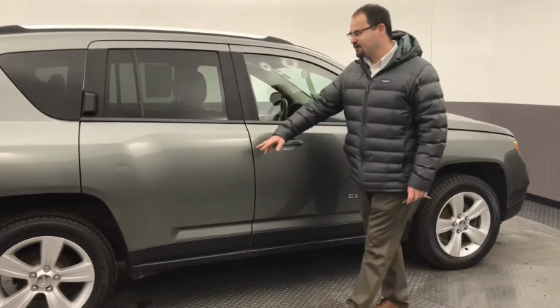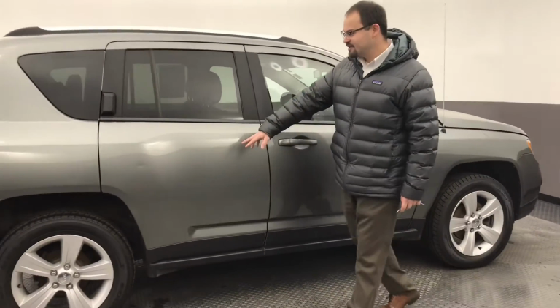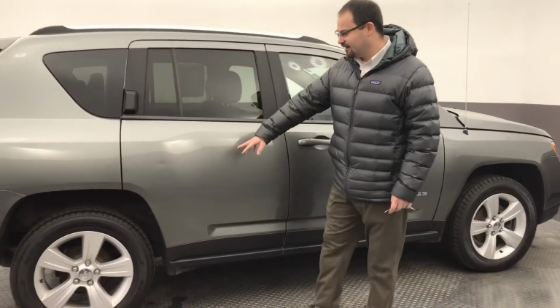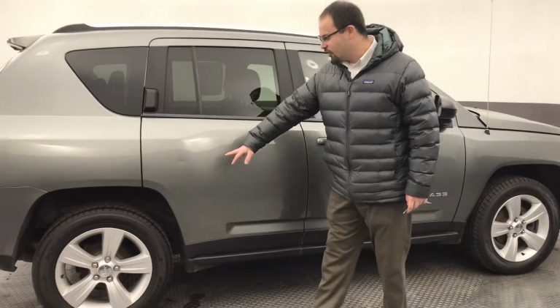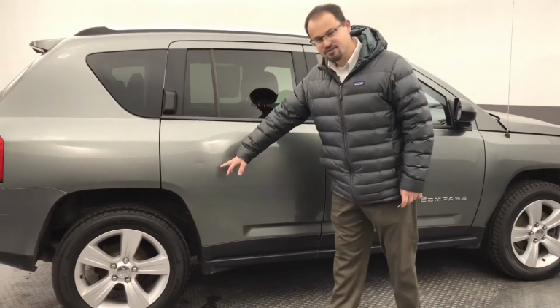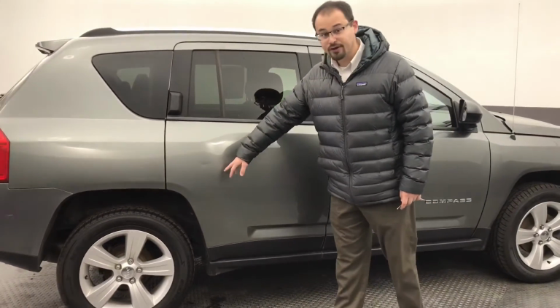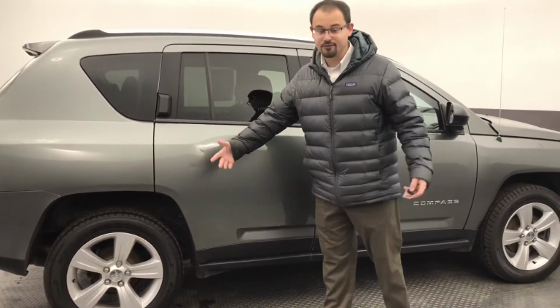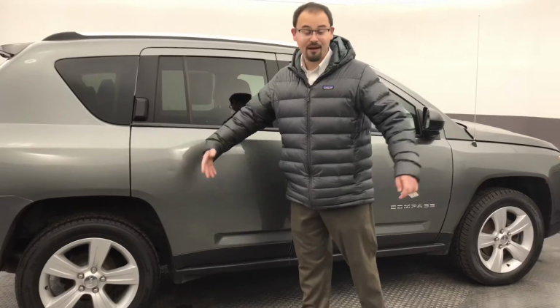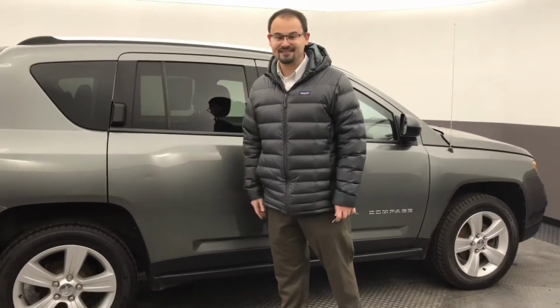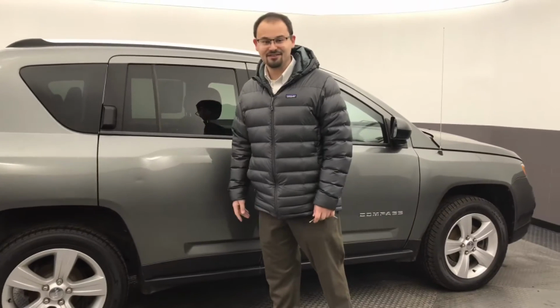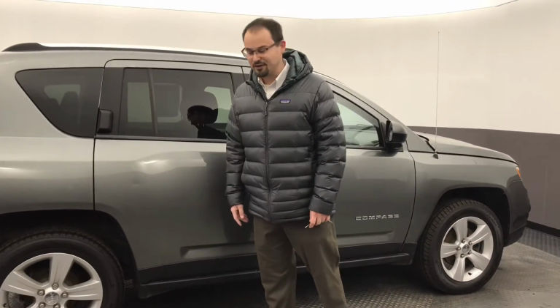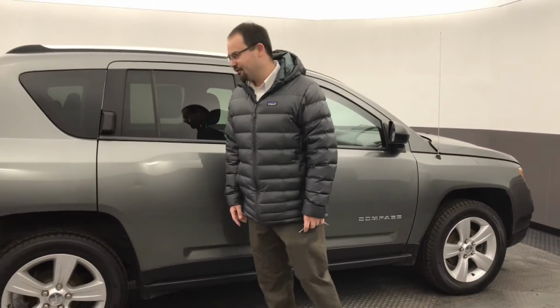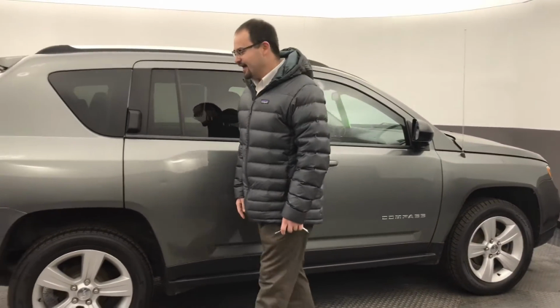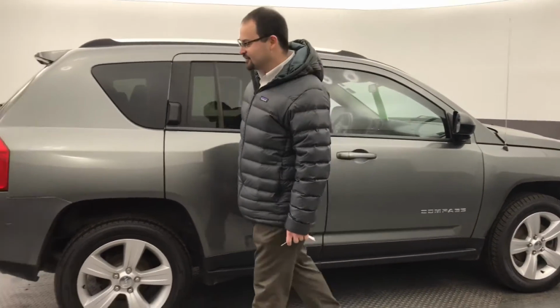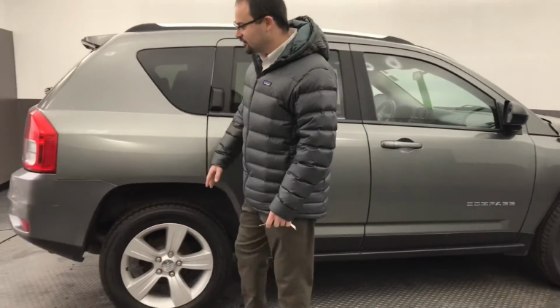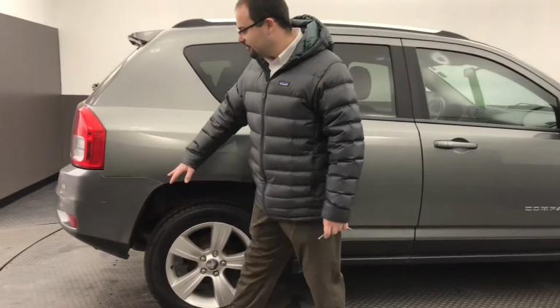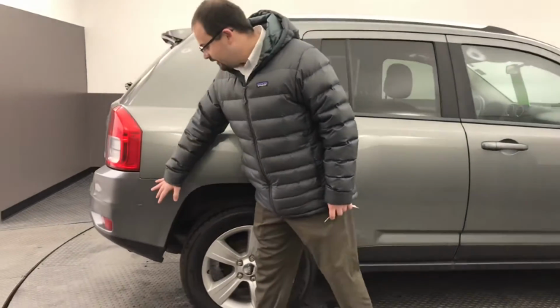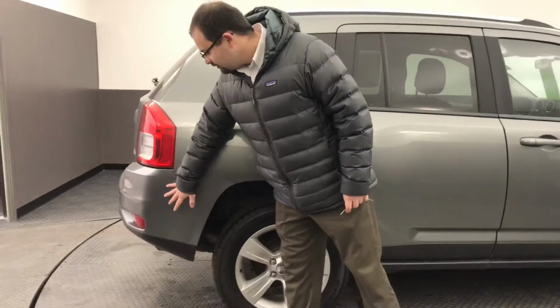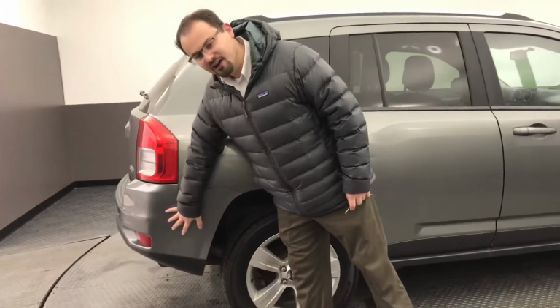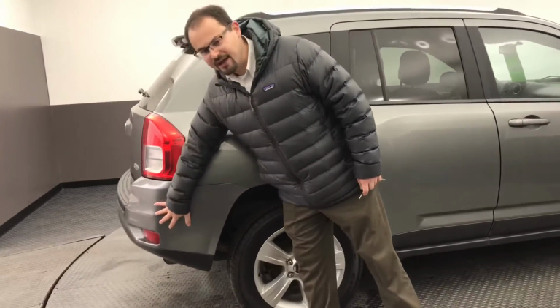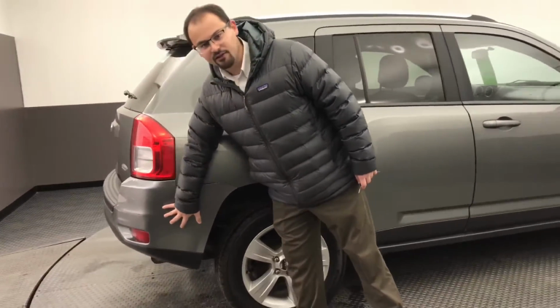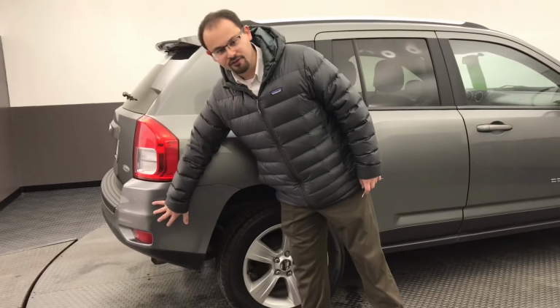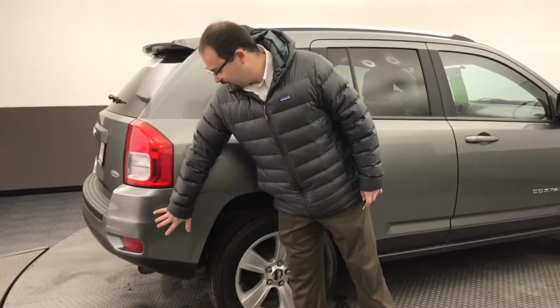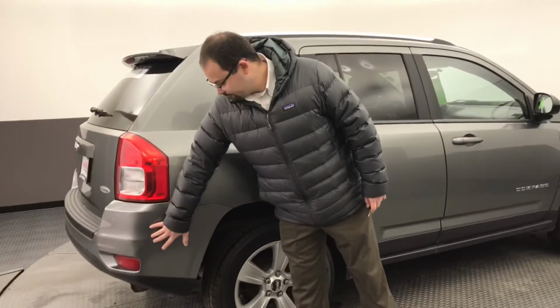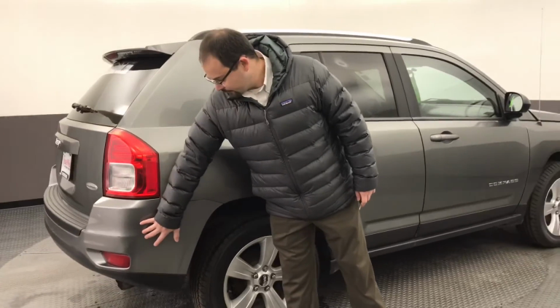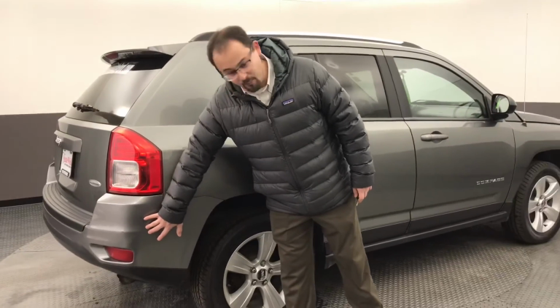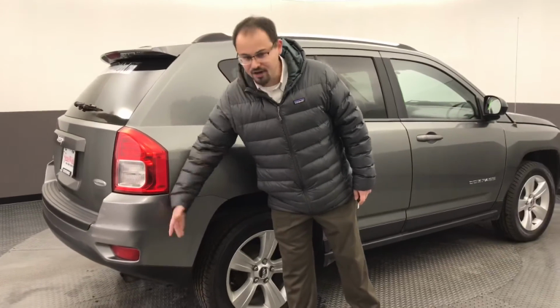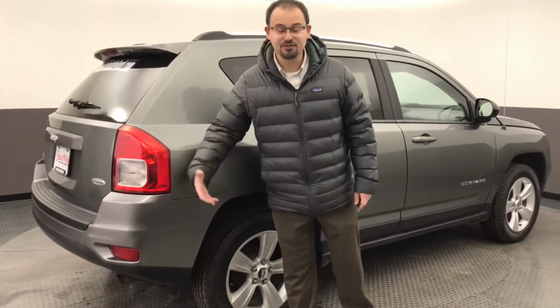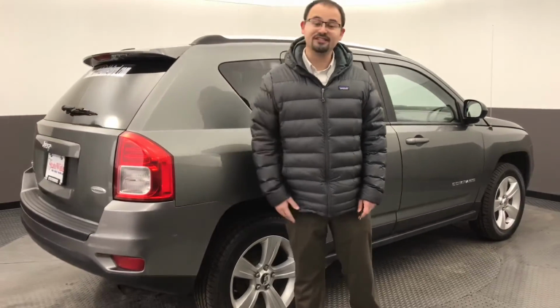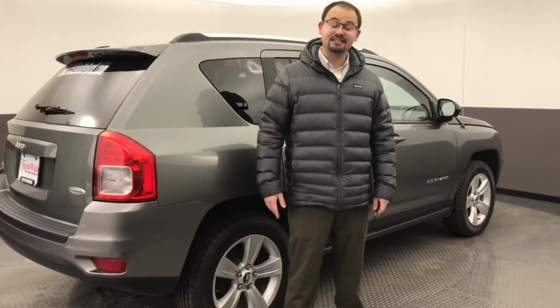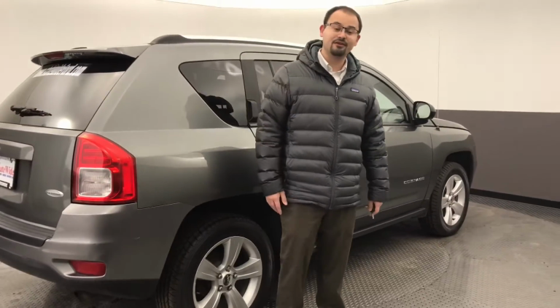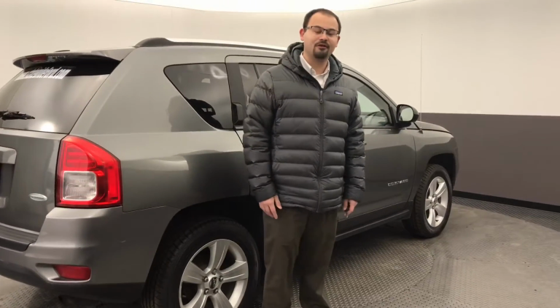There are going to be a few little blemishes, Mary — maybe a small ding in the door here that you probably can't see over video, and then just a little scuffing back here on the bumper, but nothing too crazy. It's a clean vehicle, Mary.